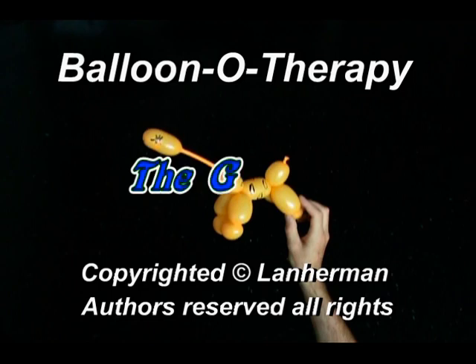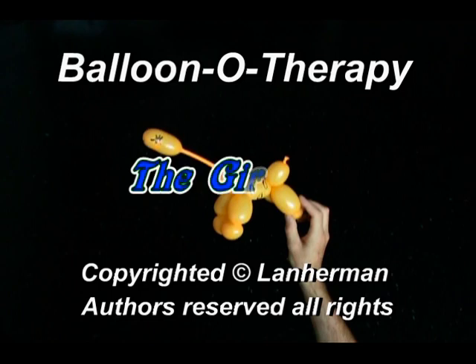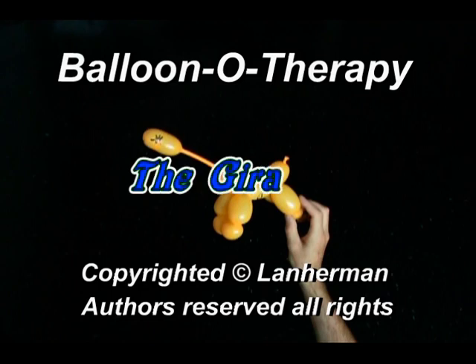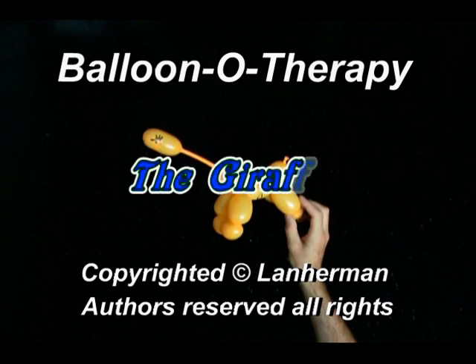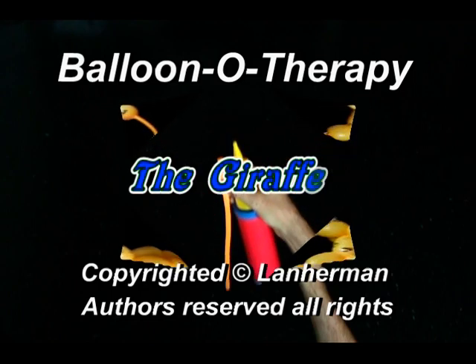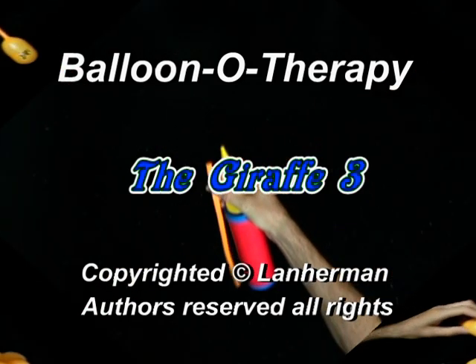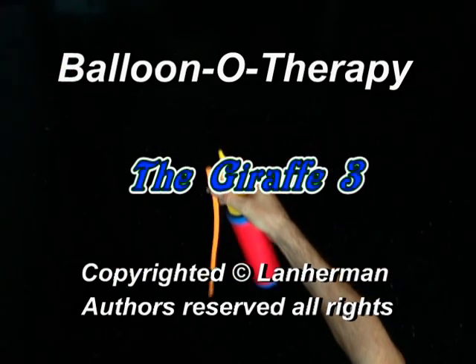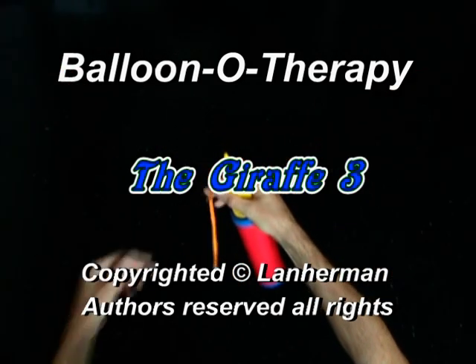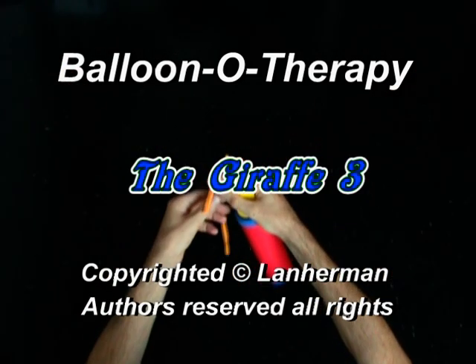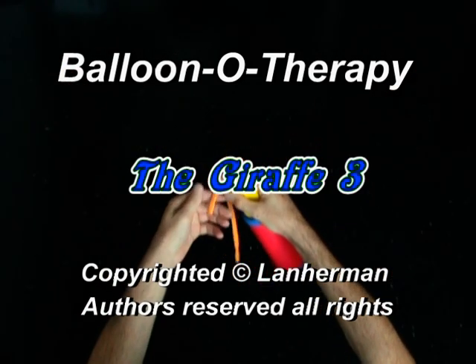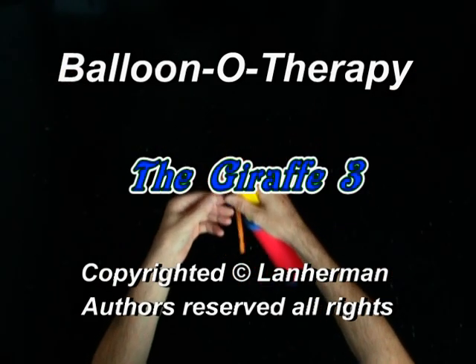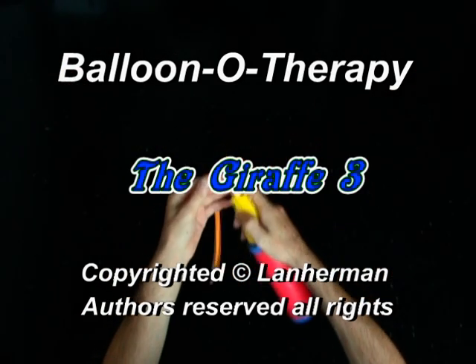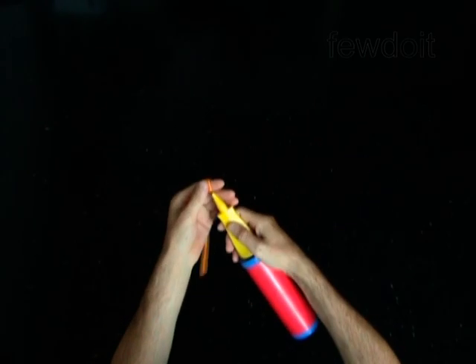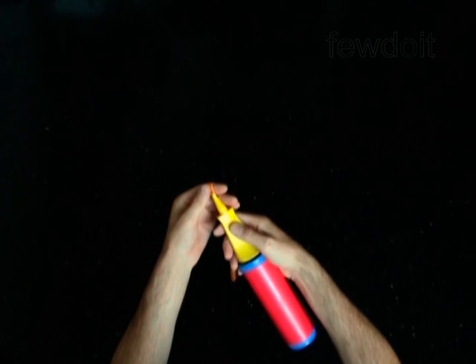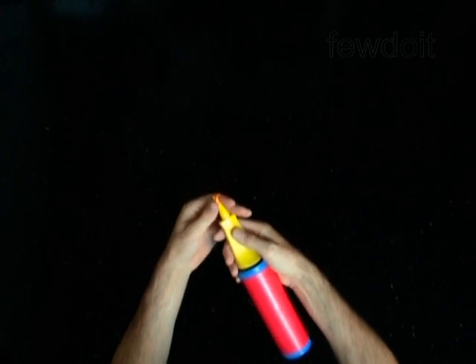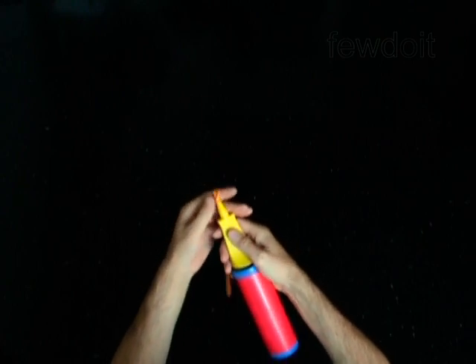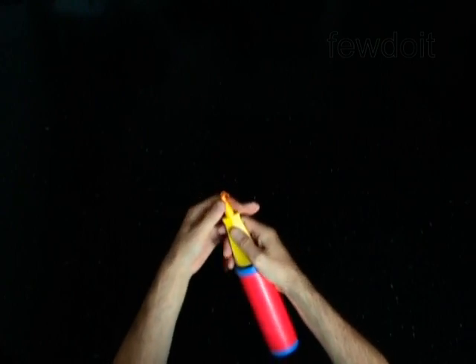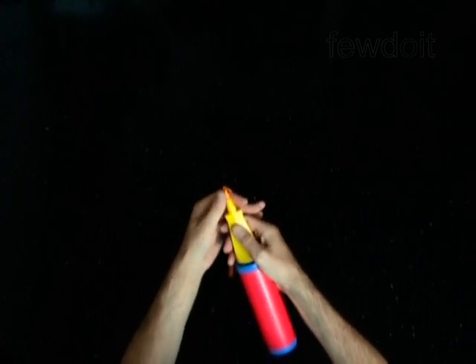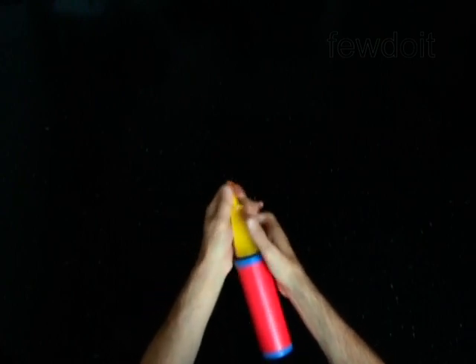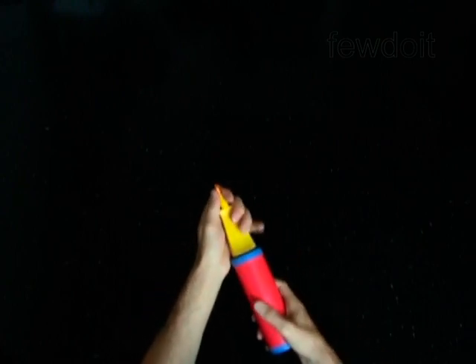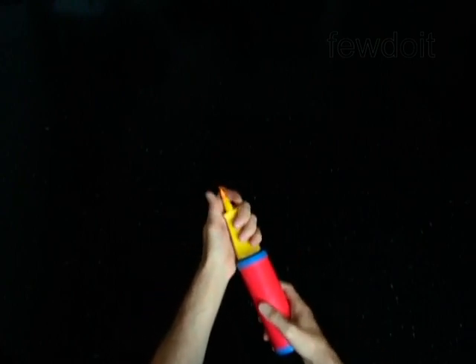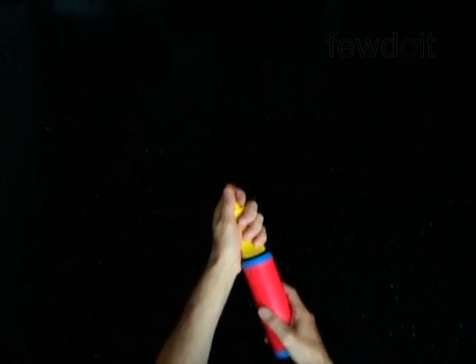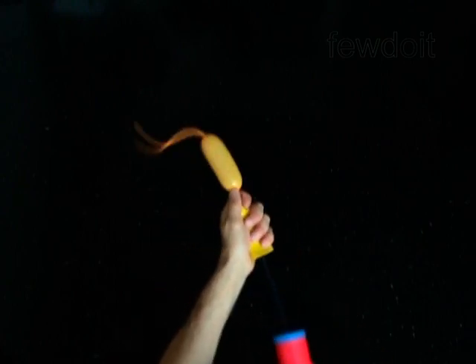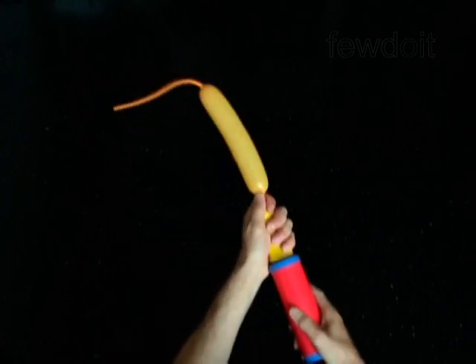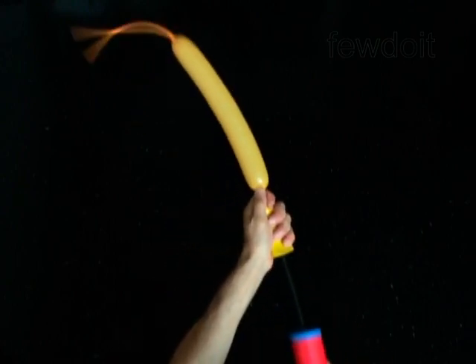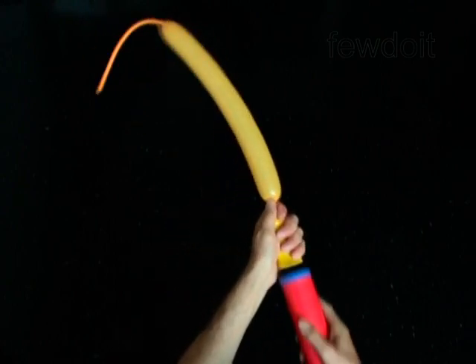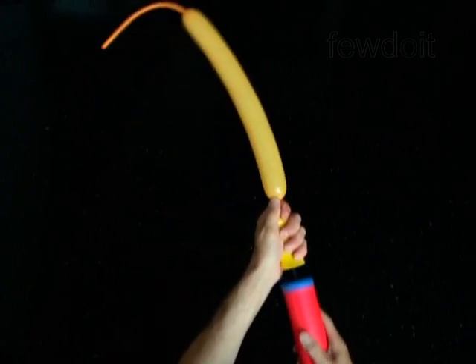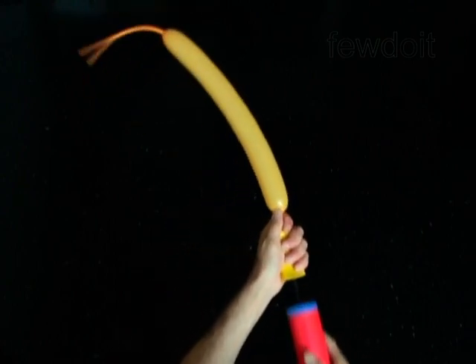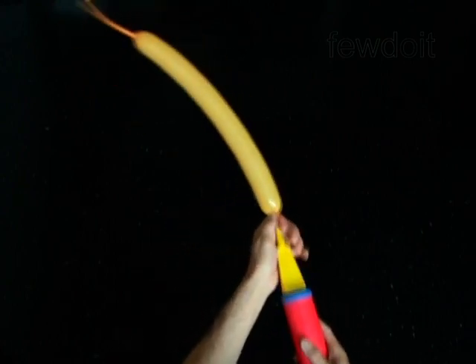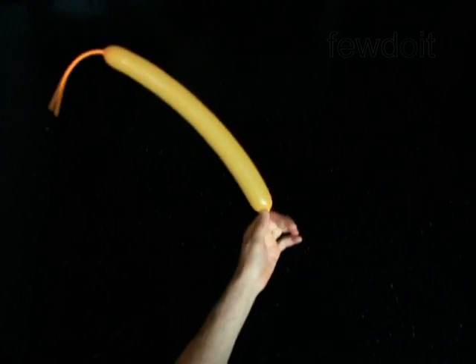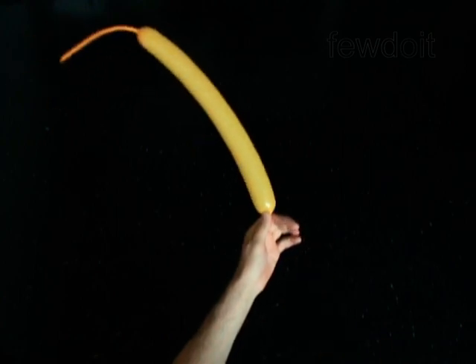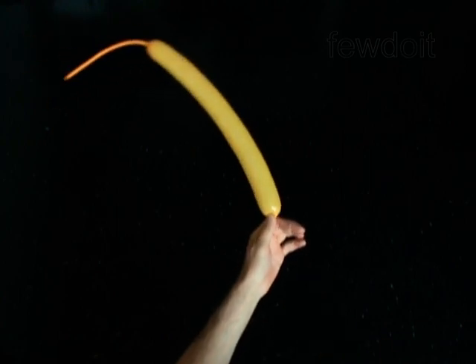Hello, we are going to make a giraffe. Inflate a balloon leaving a 6-inch flat tail.